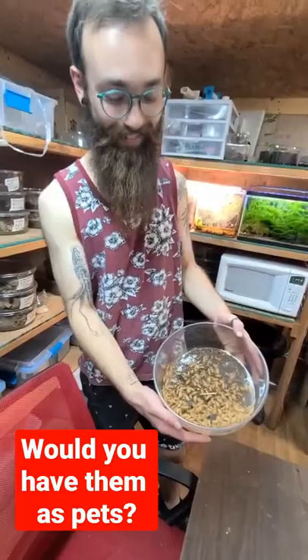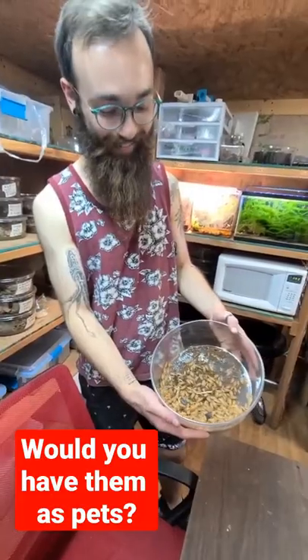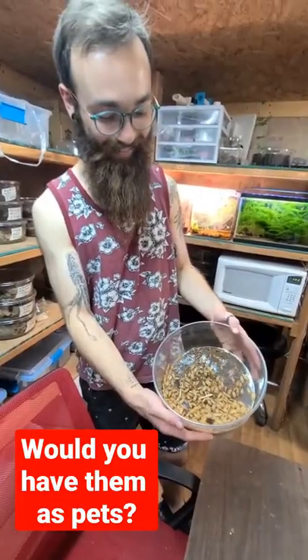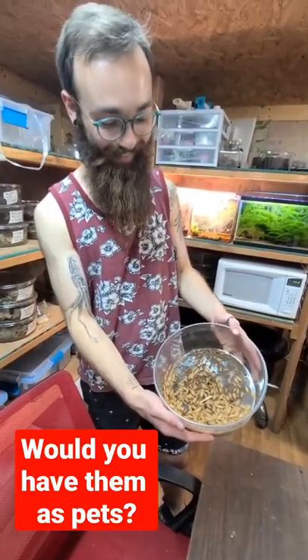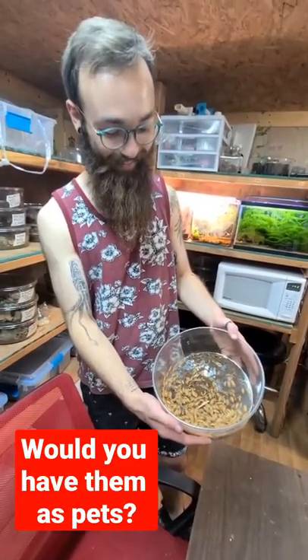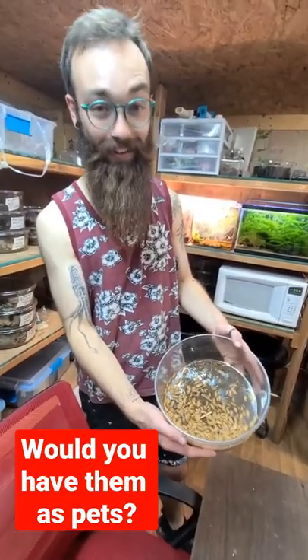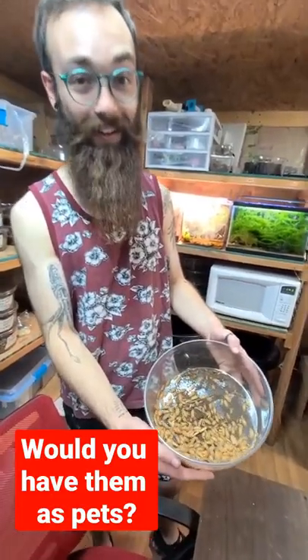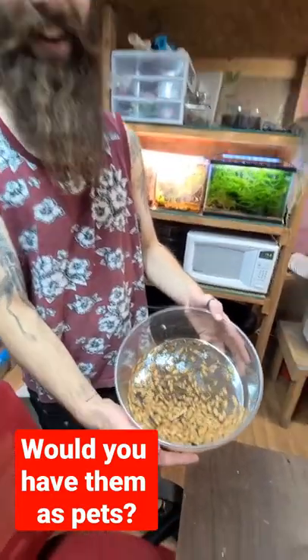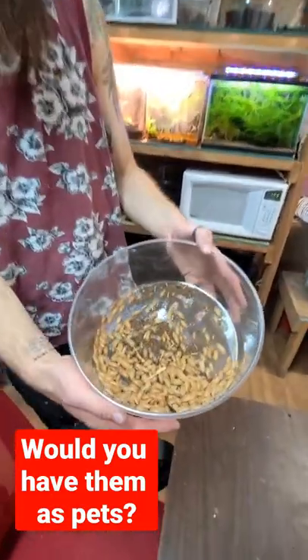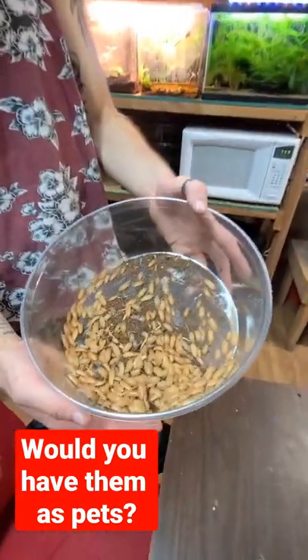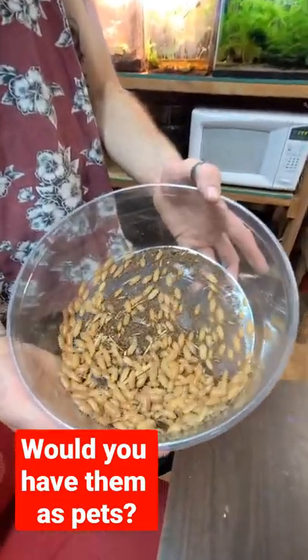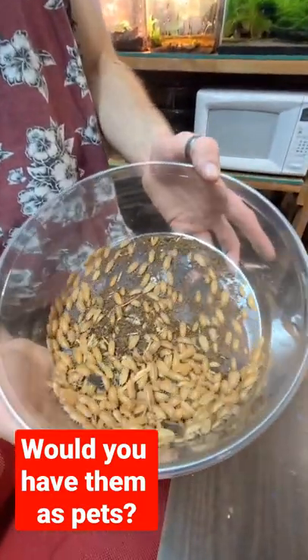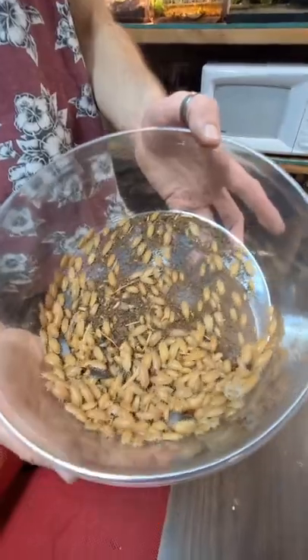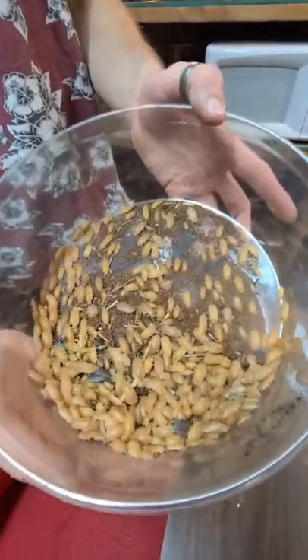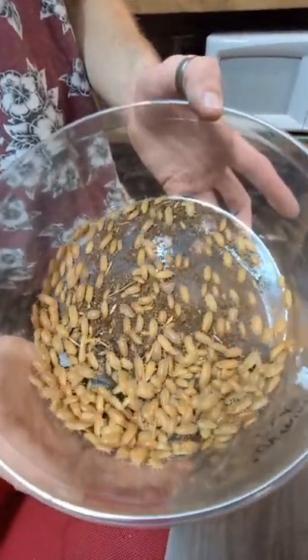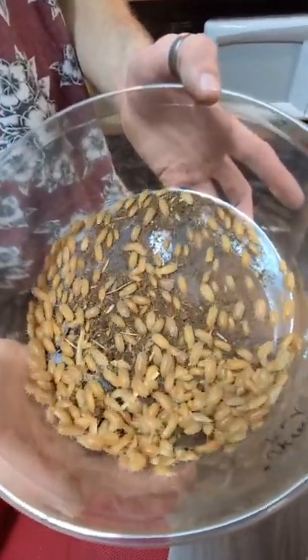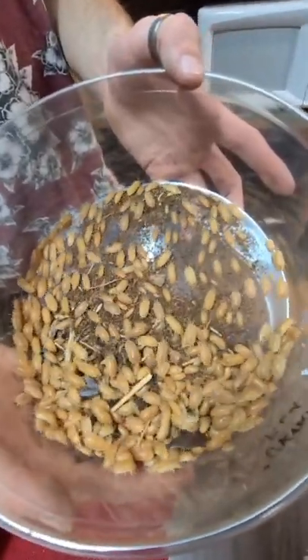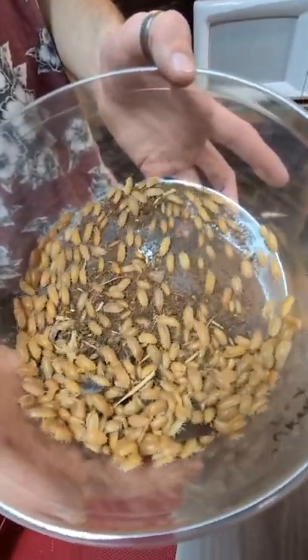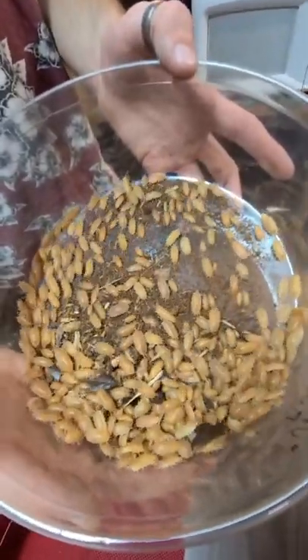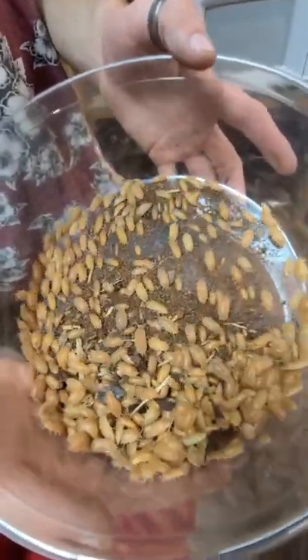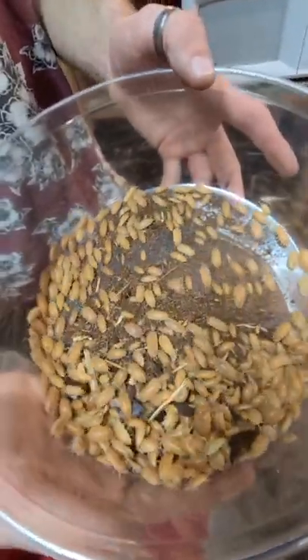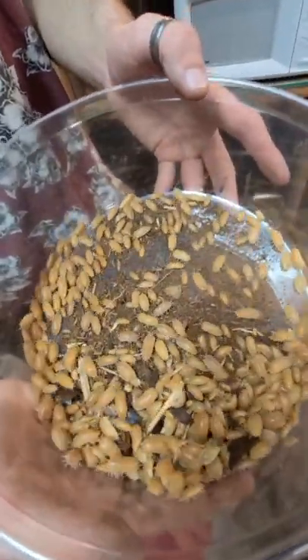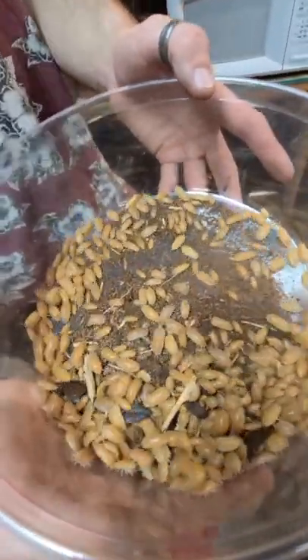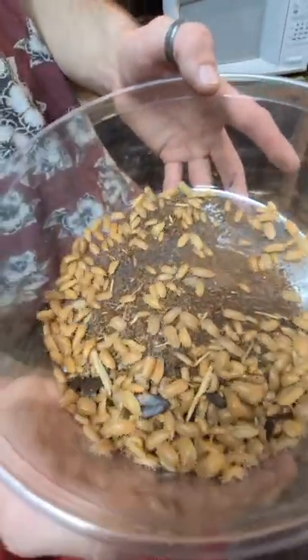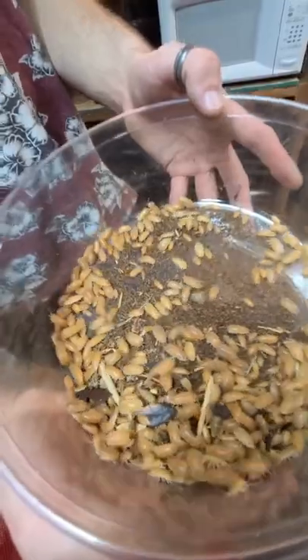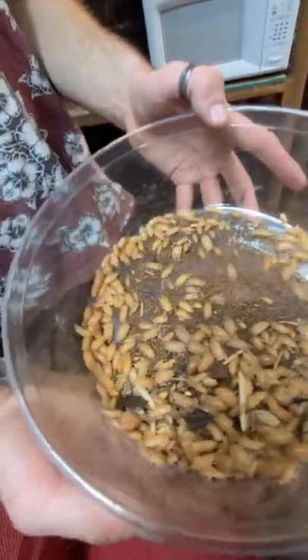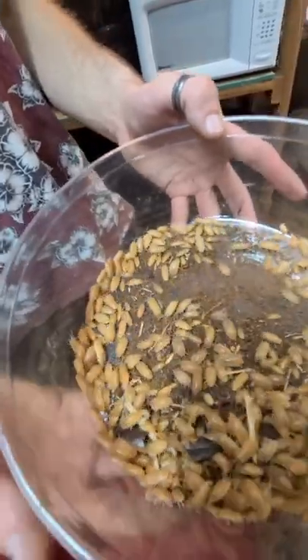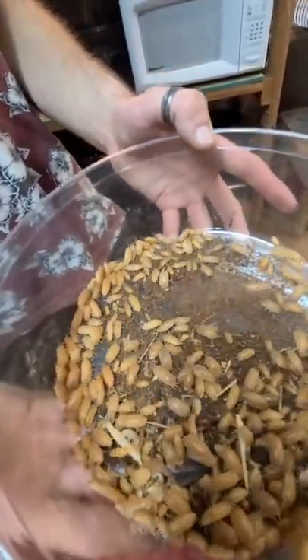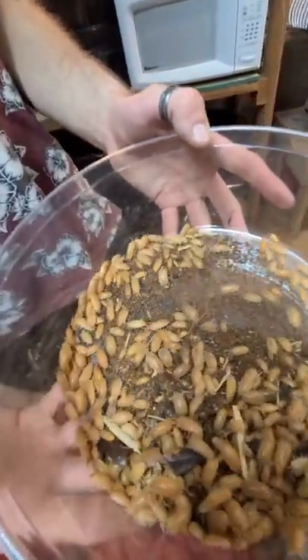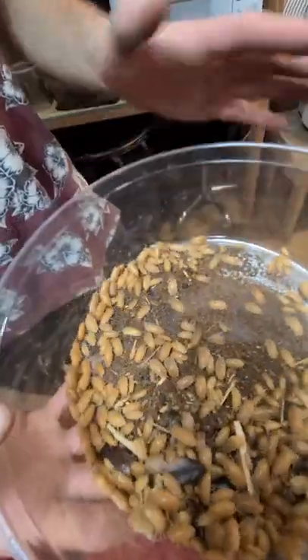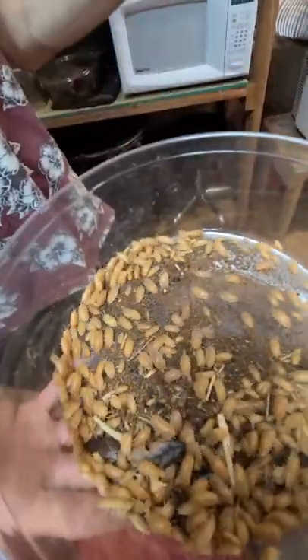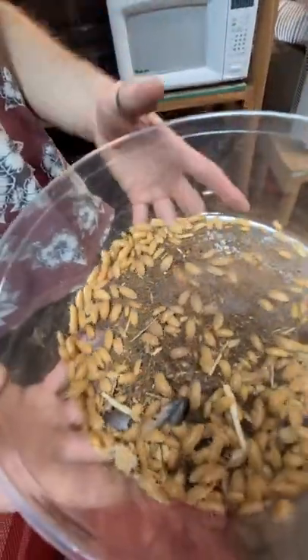So dude, what do you got here man? Look at these guys! Whoa, look at them! So these are orange laevis, Porcelio laevis. It's a very common species.